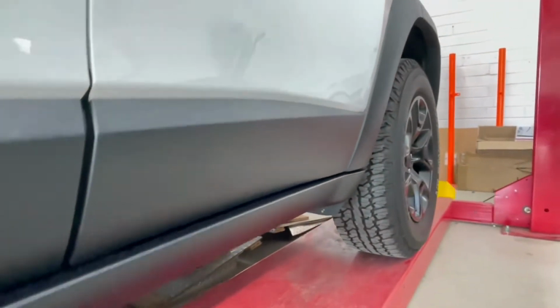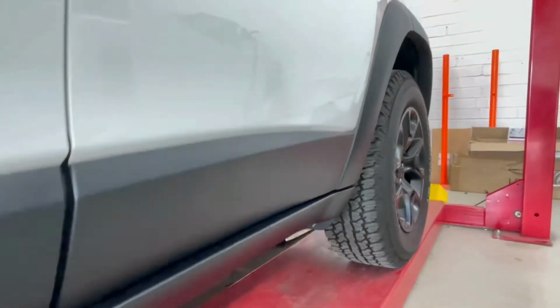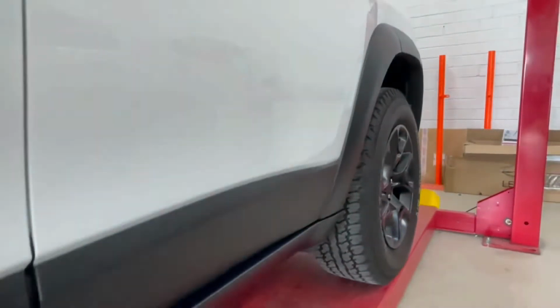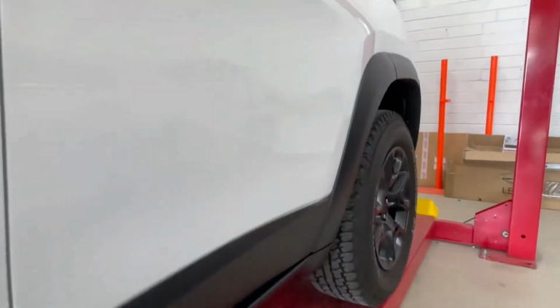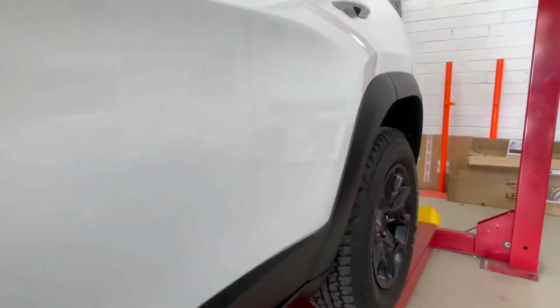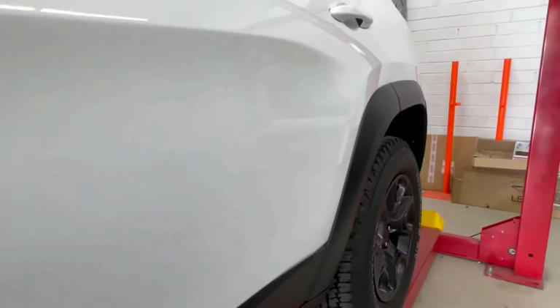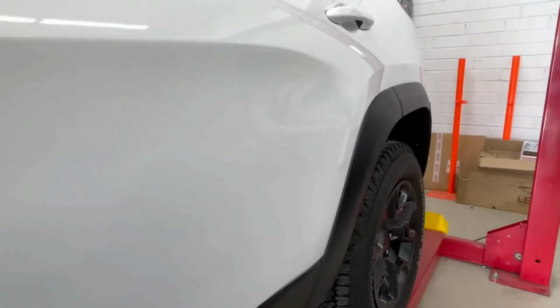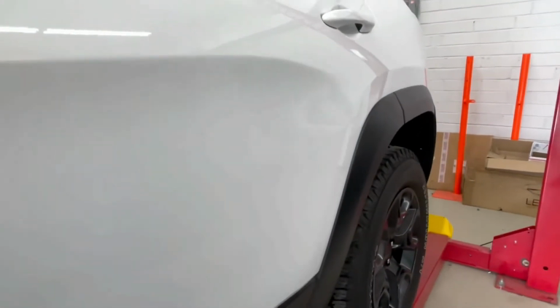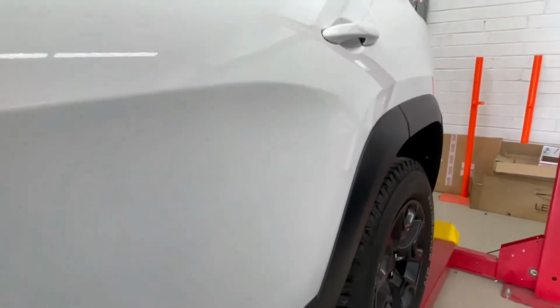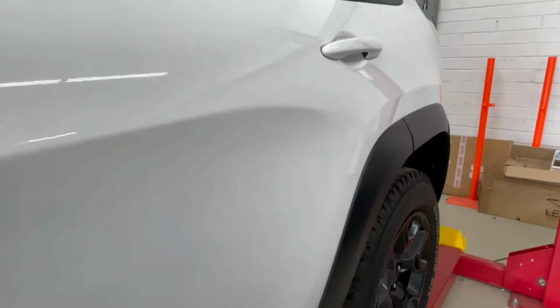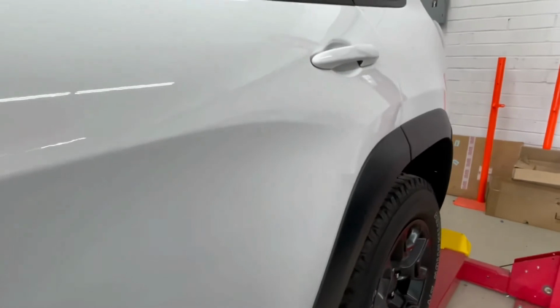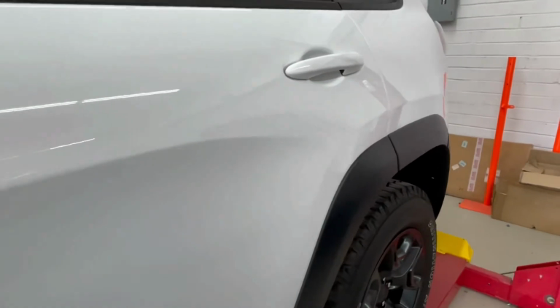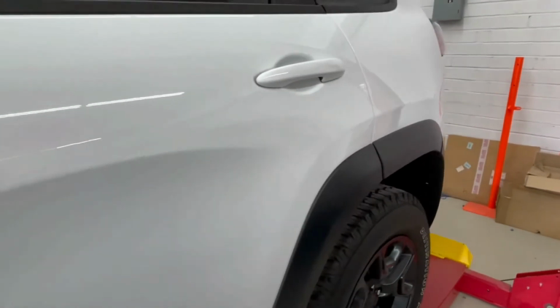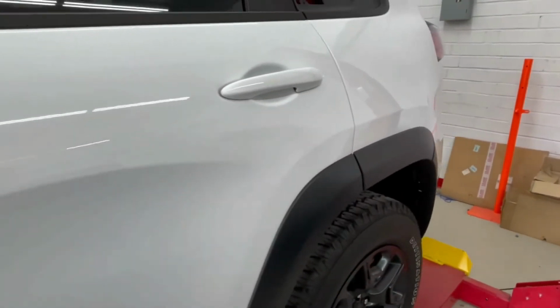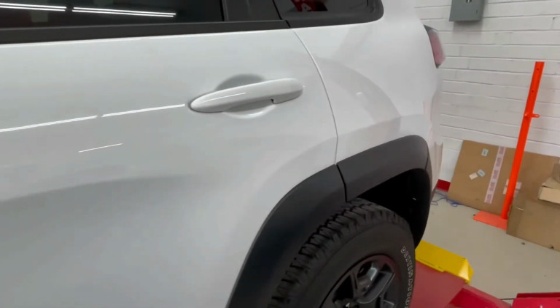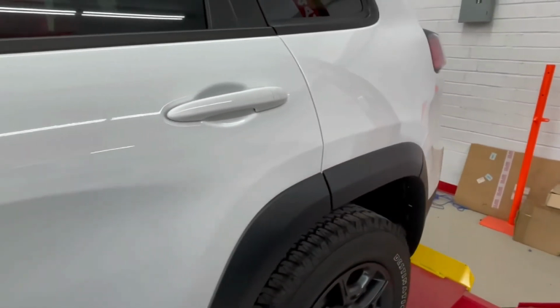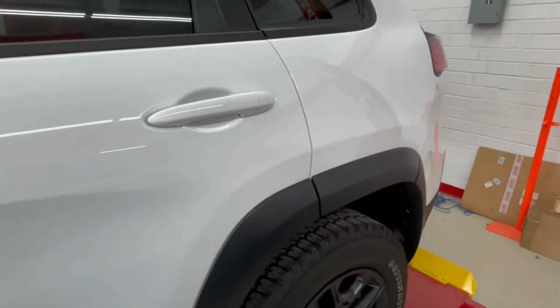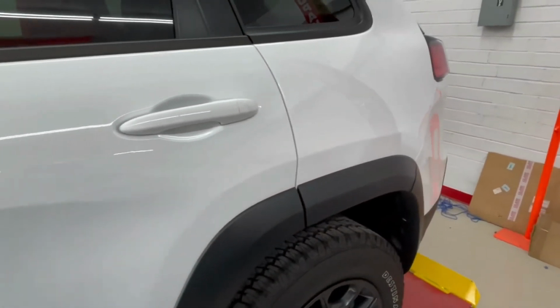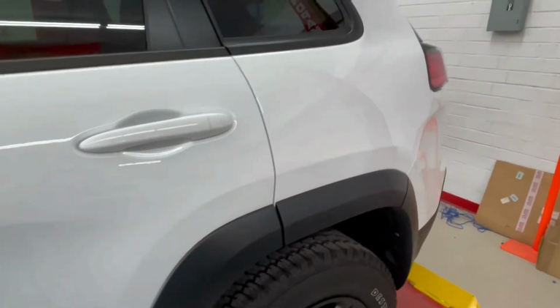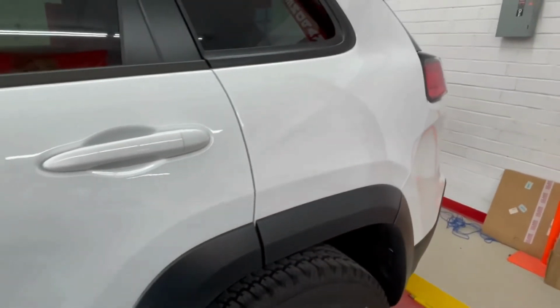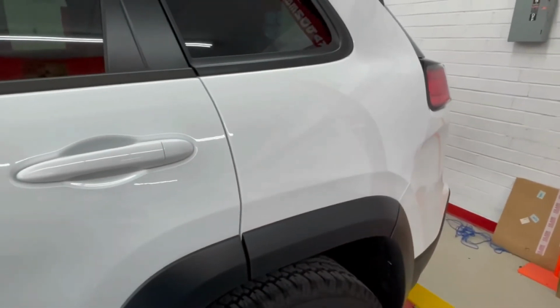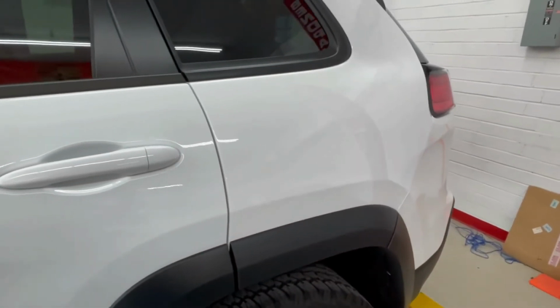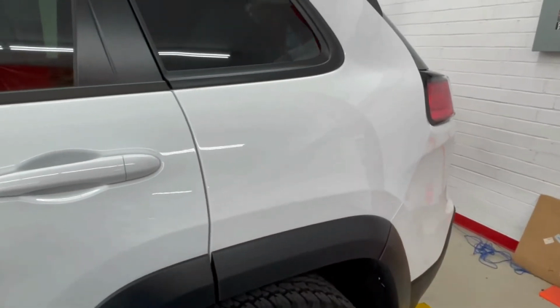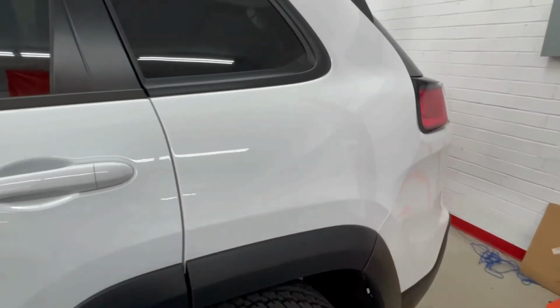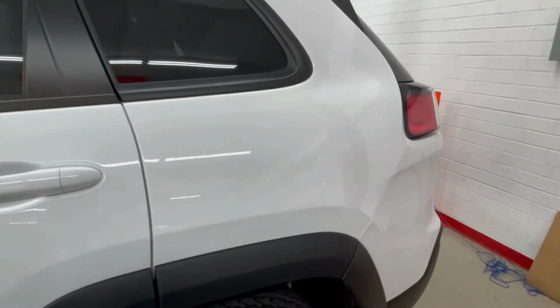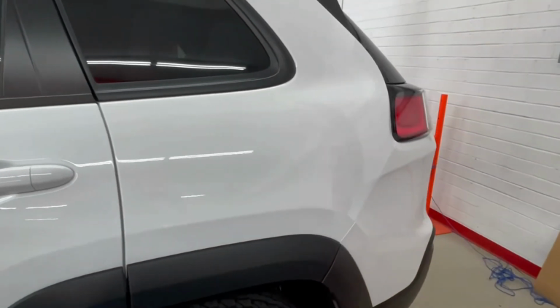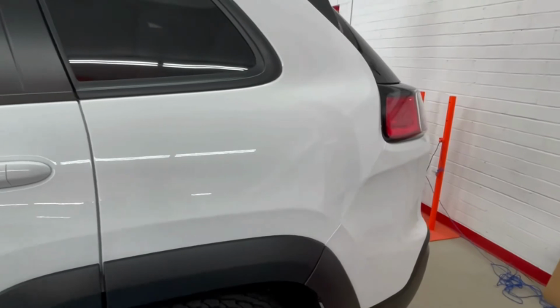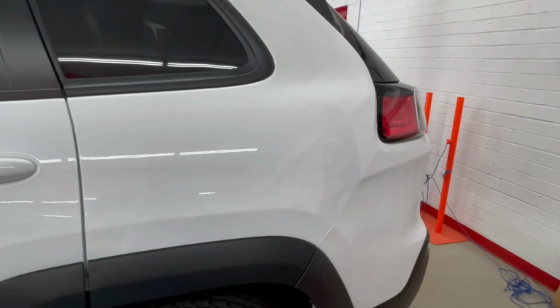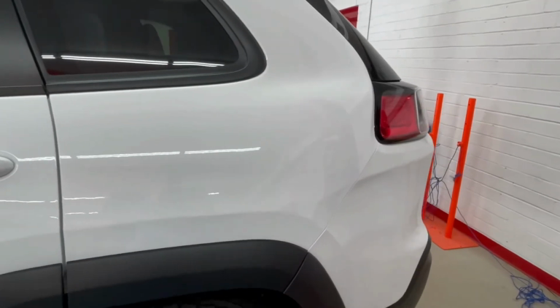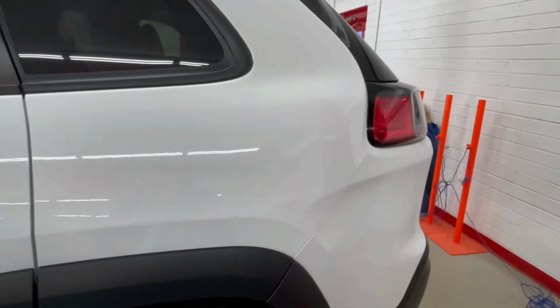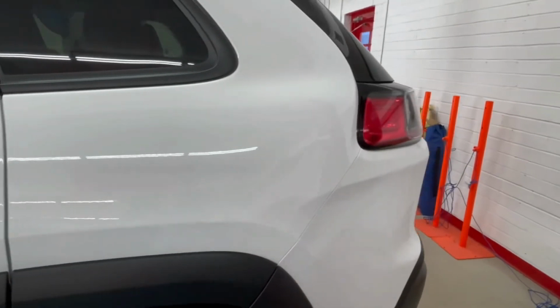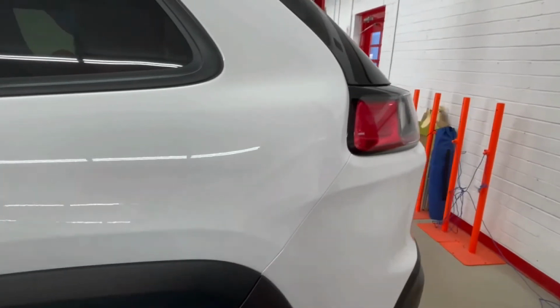Moving on to the ceramic after our paint correction process, we put our Aegis Armors 5-year ceramic coating on this paint, glossing it up a lot and making it a lot easier to wash.